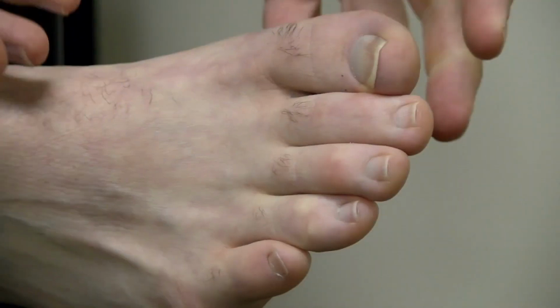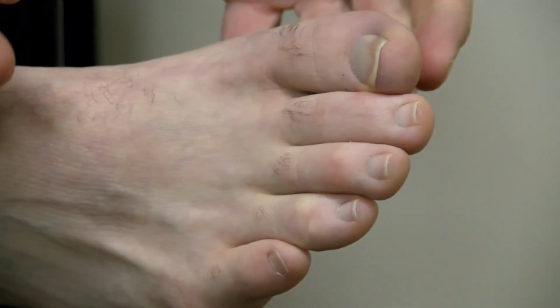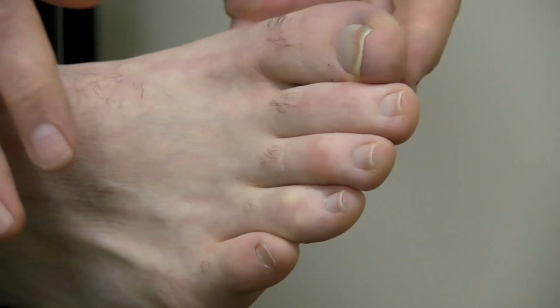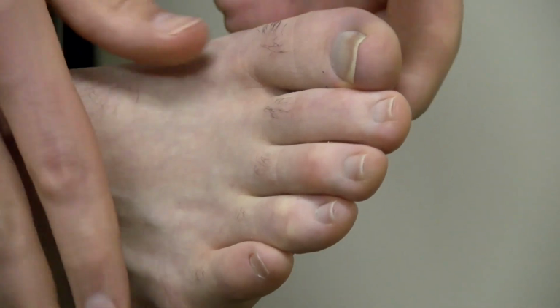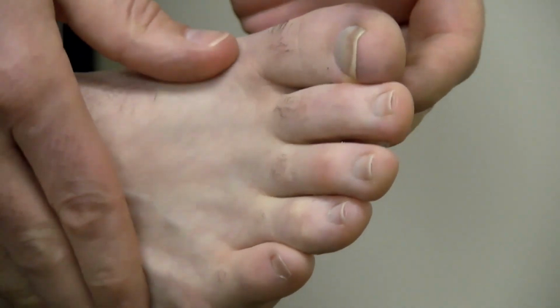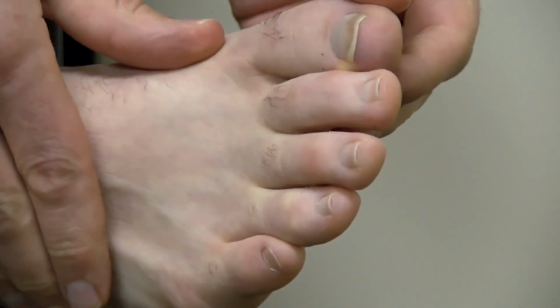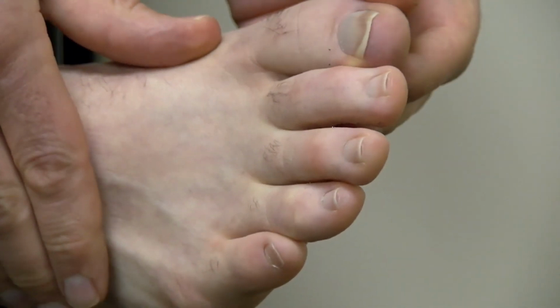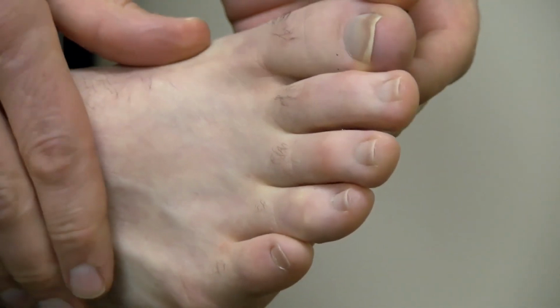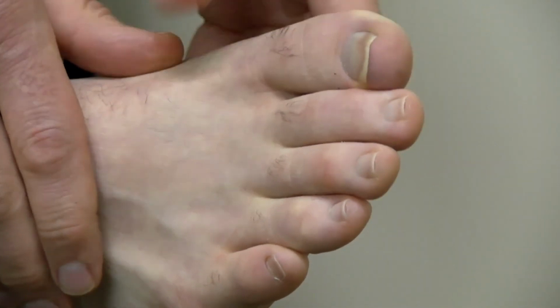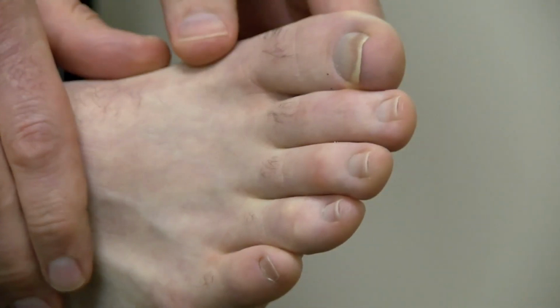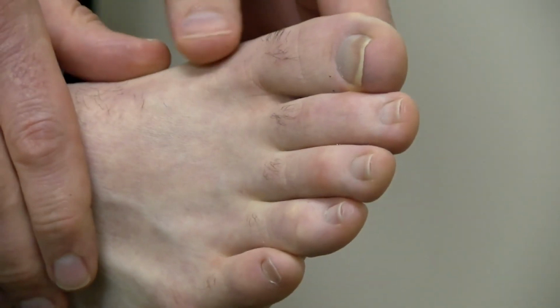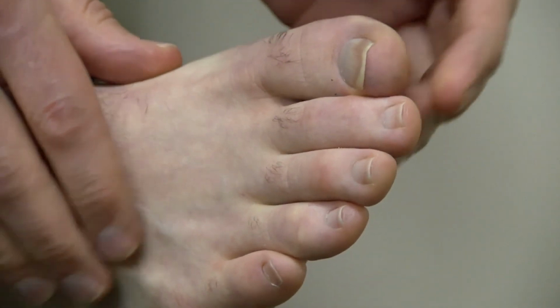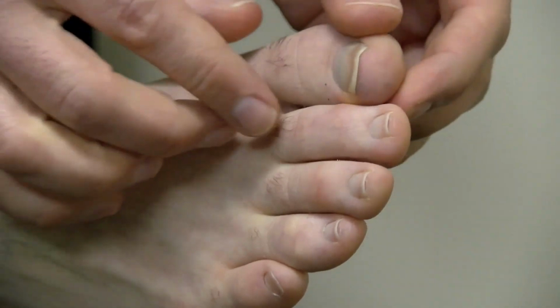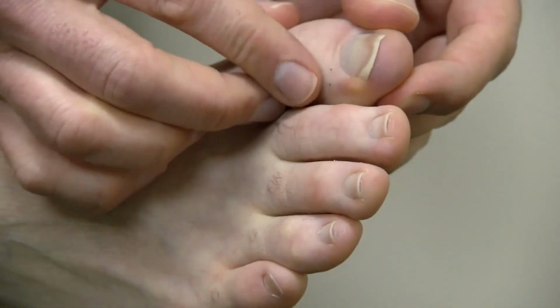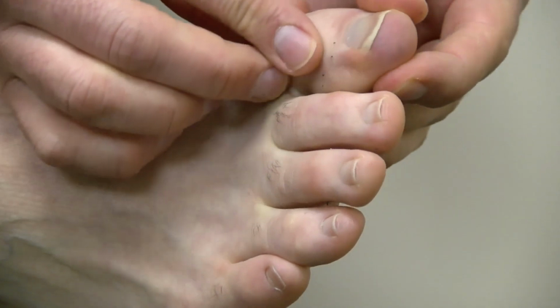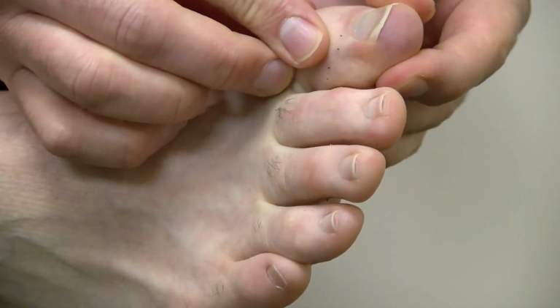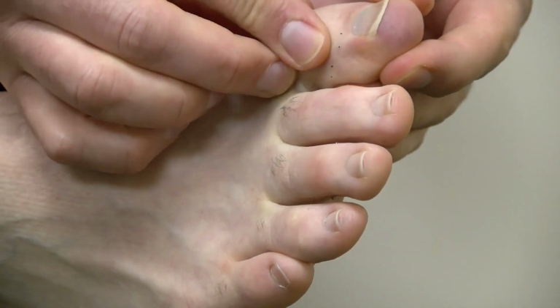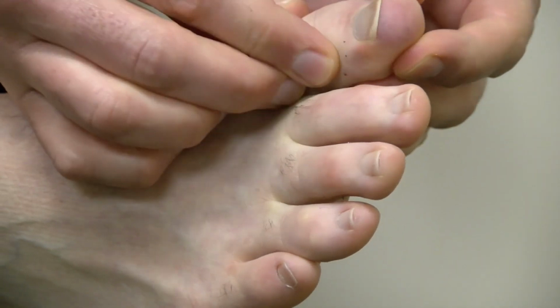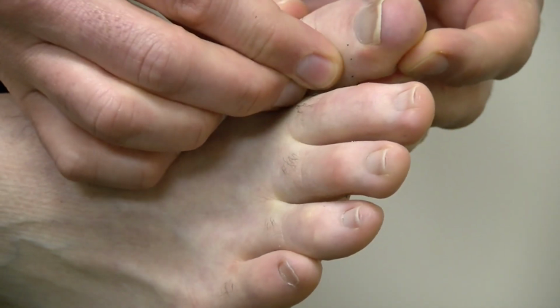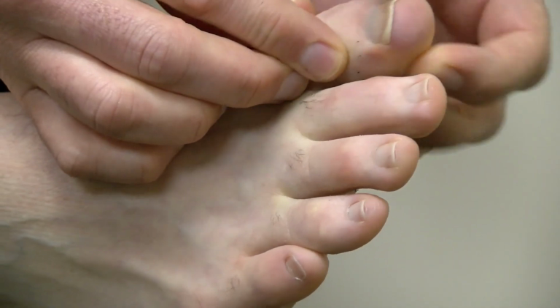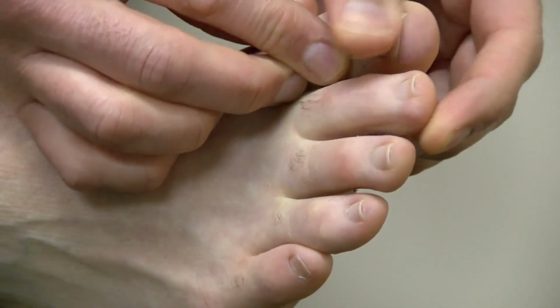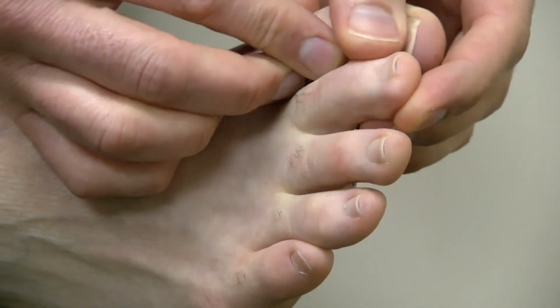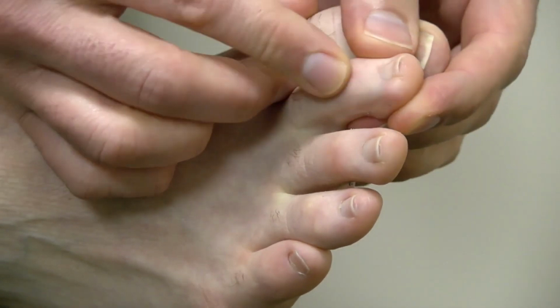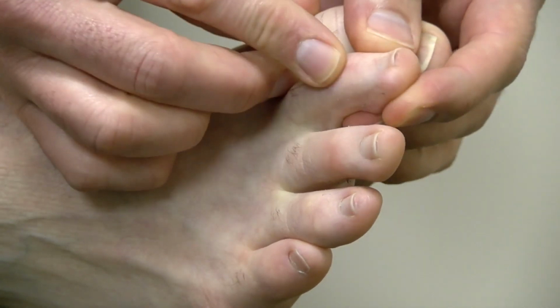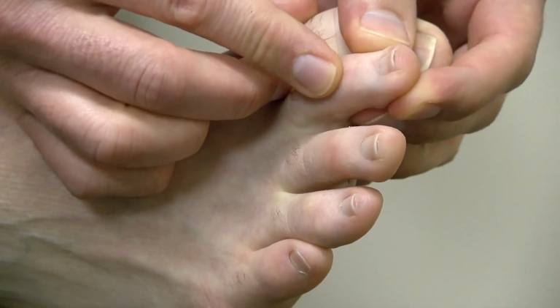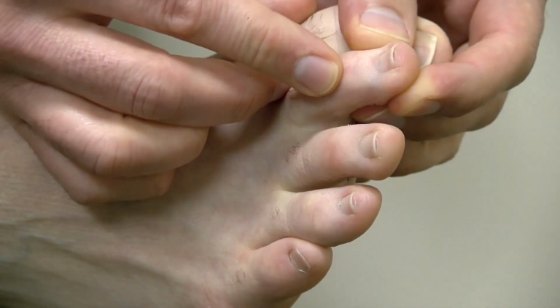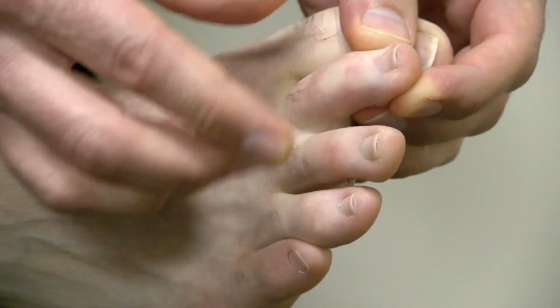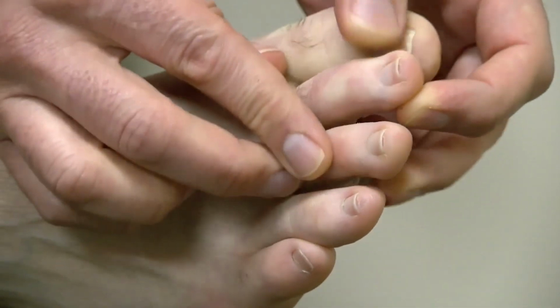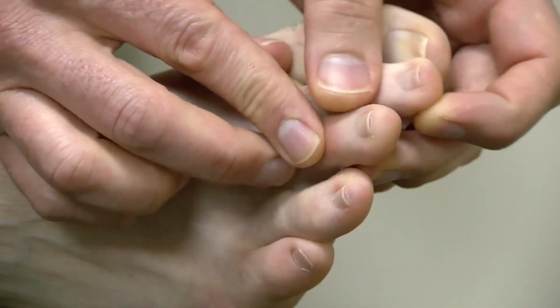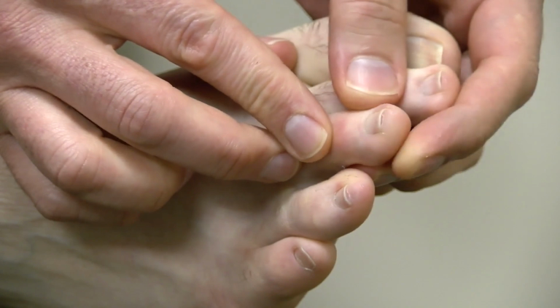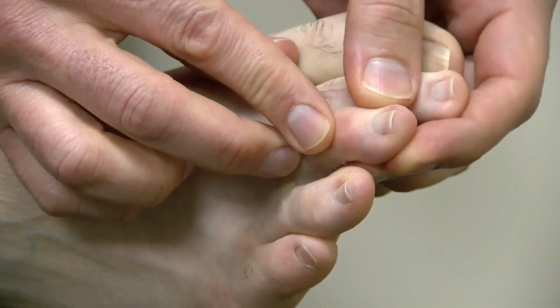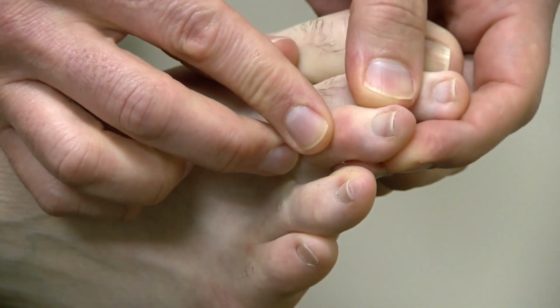When you inspect your feet, you want to make sure that you have a good light source, you want to make sure you use corrective lenses if needed, and you want to make sure that you evaluate each and every part of your foot.